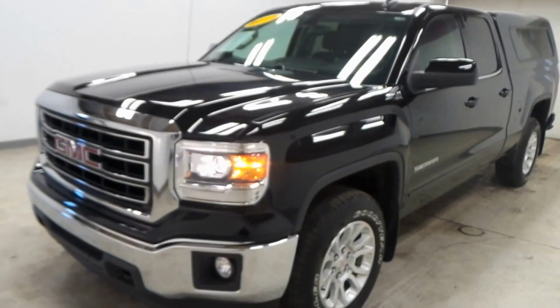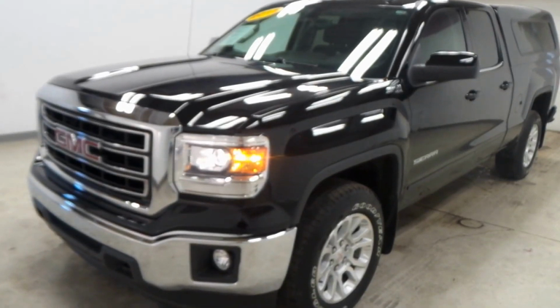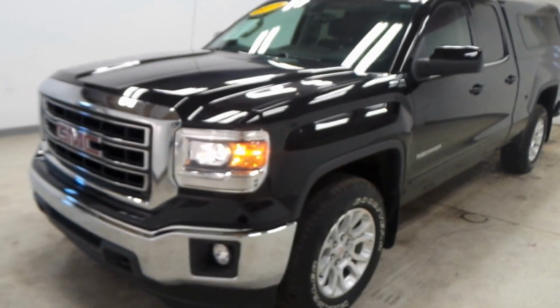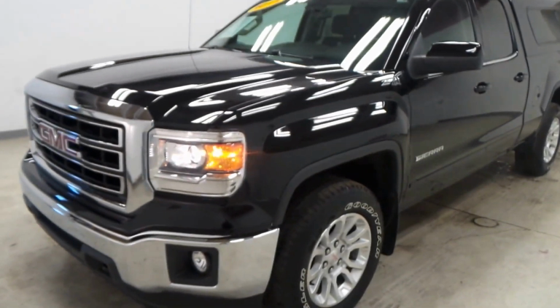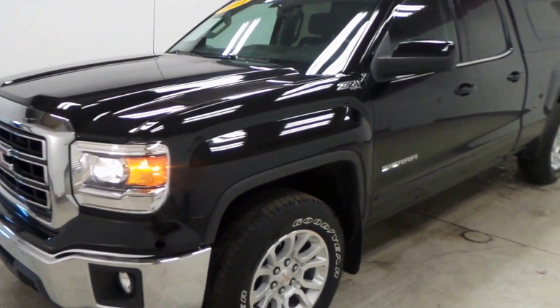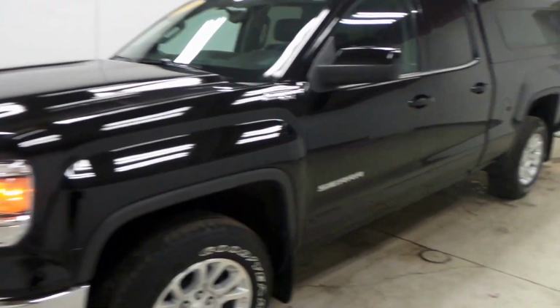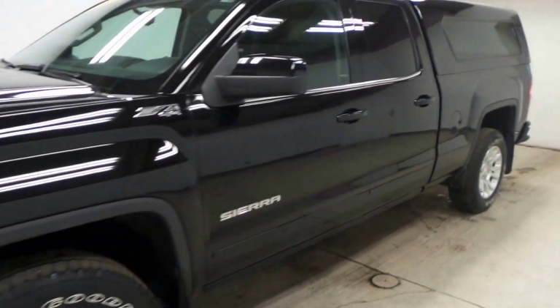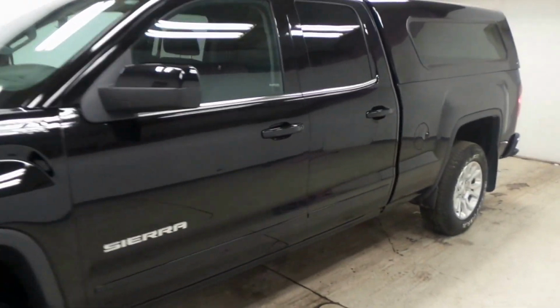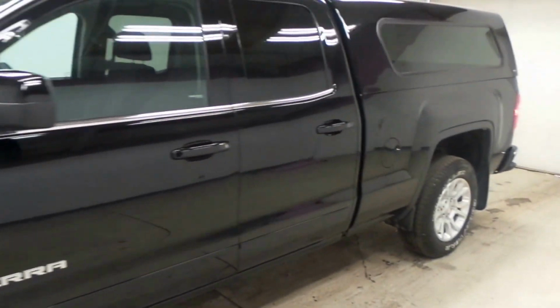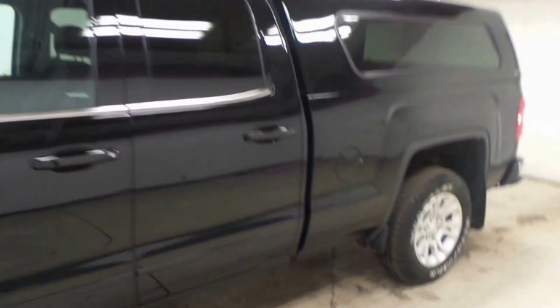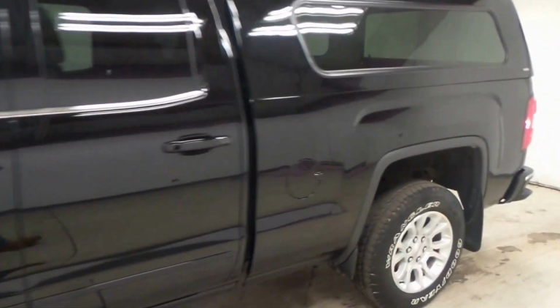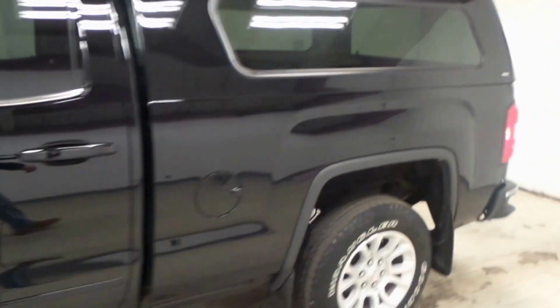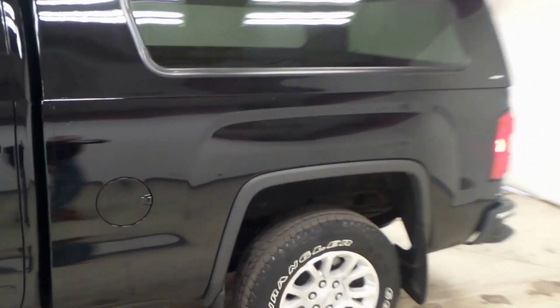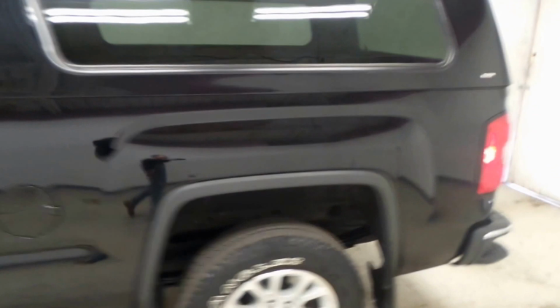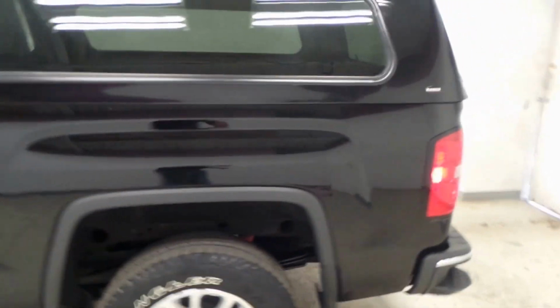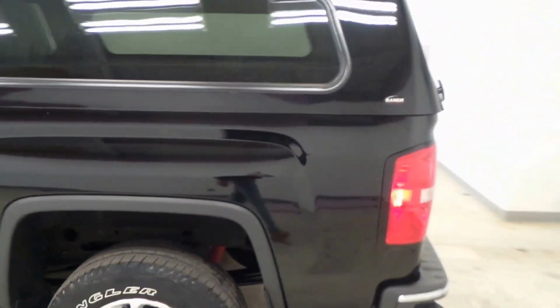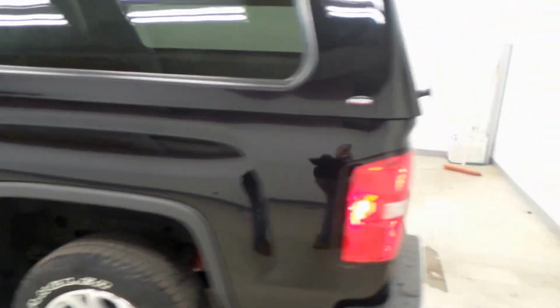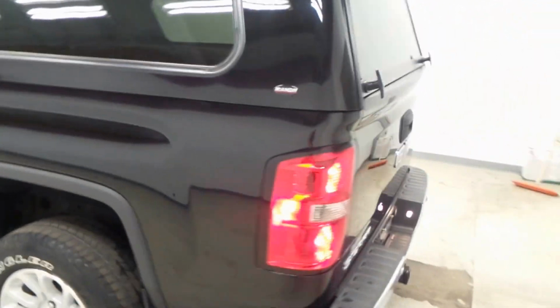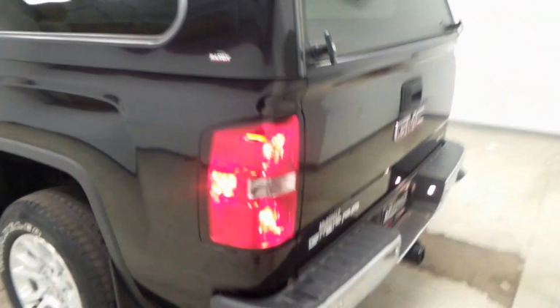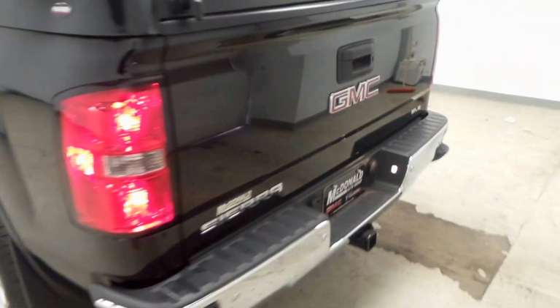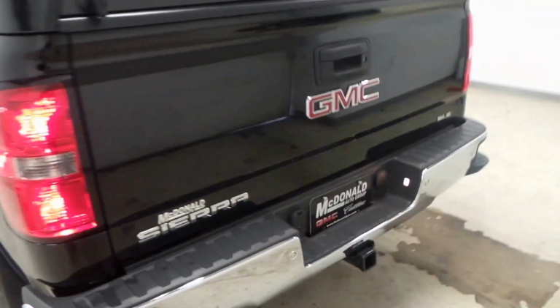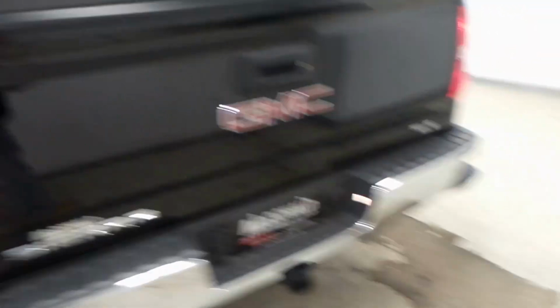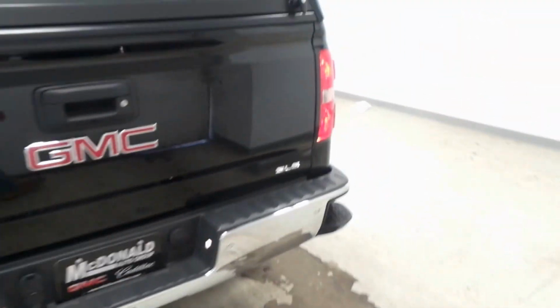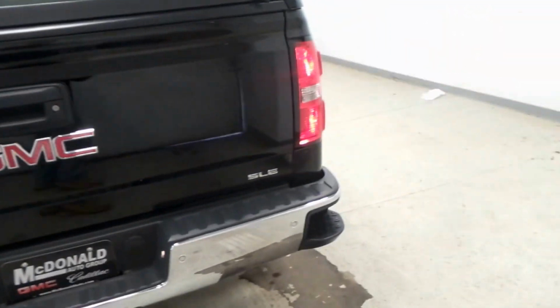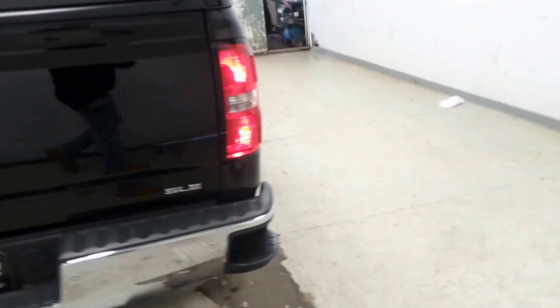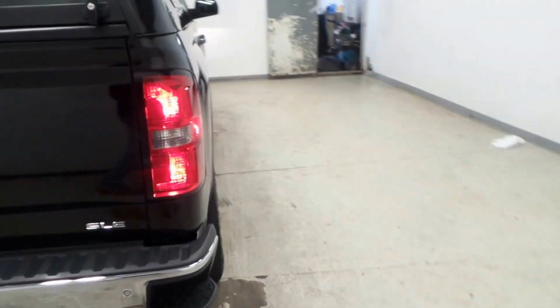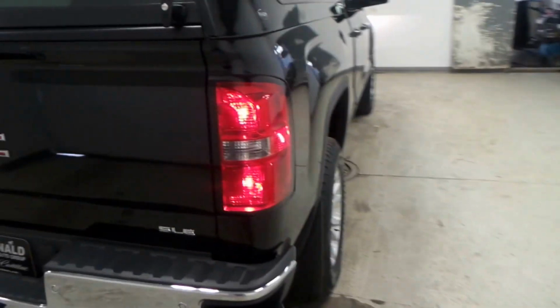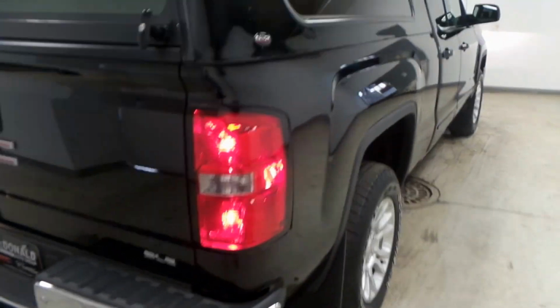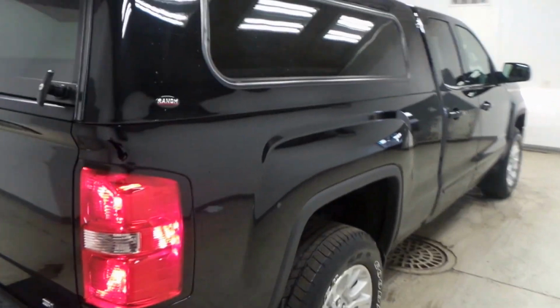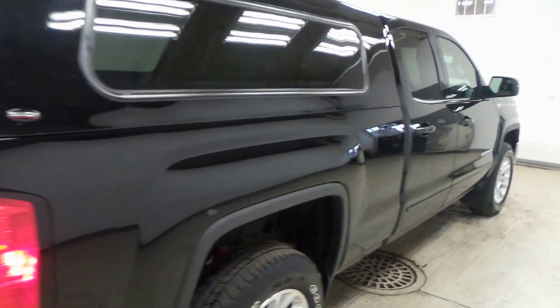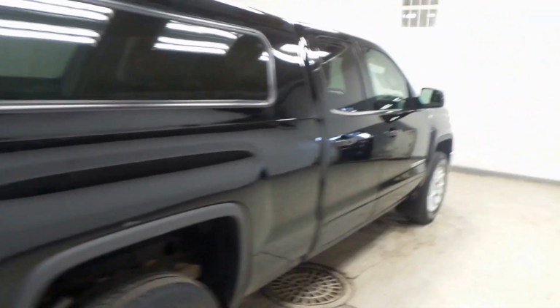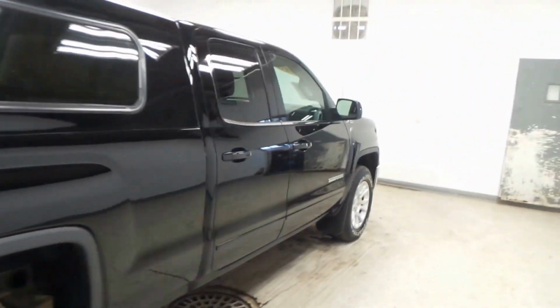Ladies and gentlemen, we have a 2015 GMC Sierra extended cab with a camper on the back. Super nice, very clean, low mileage, and has a trailer hitch.